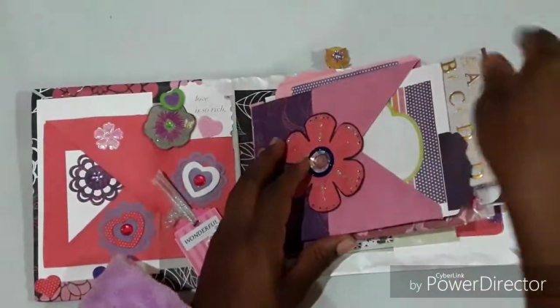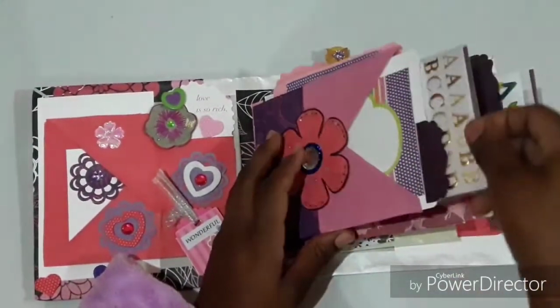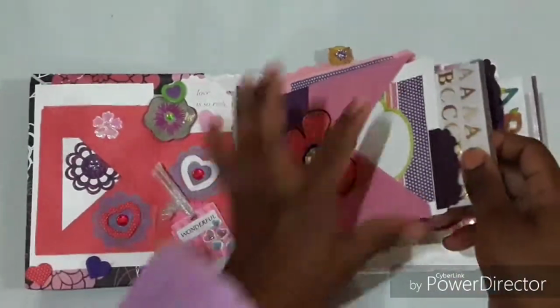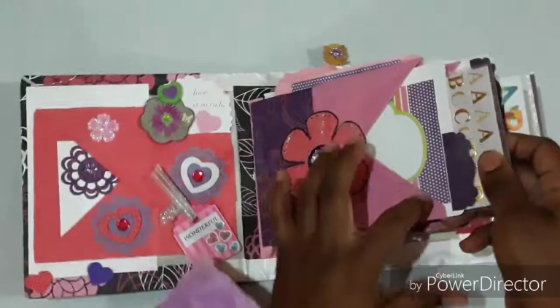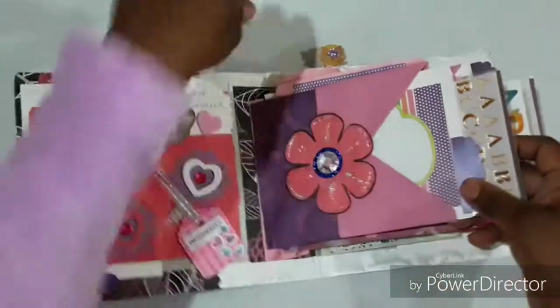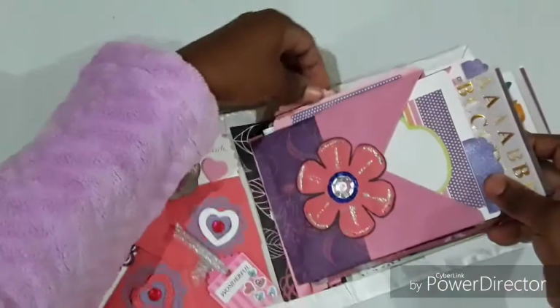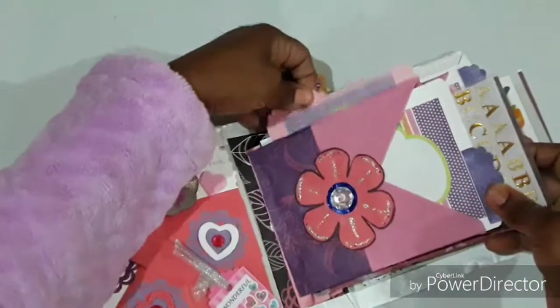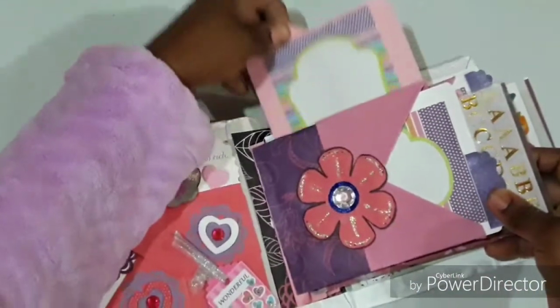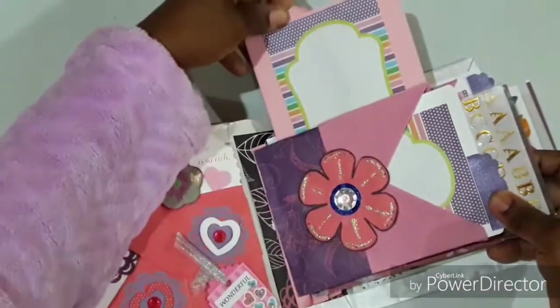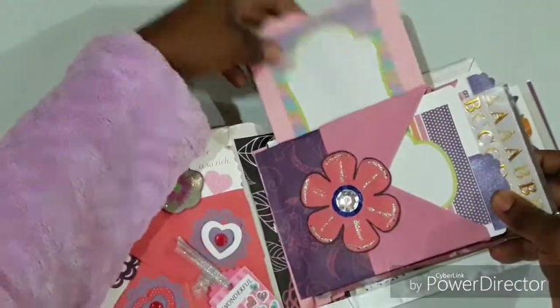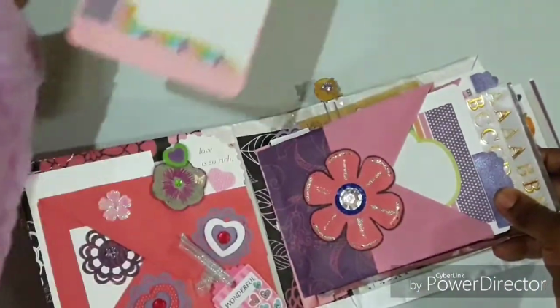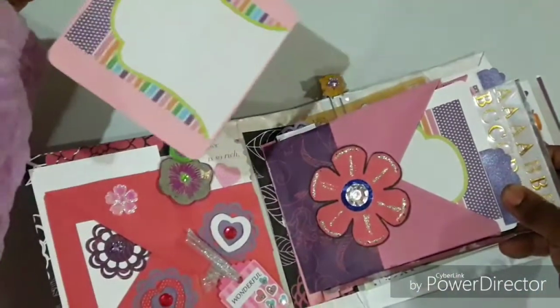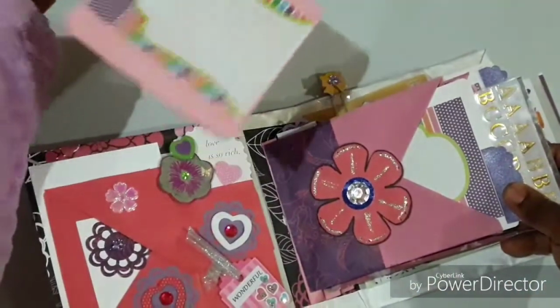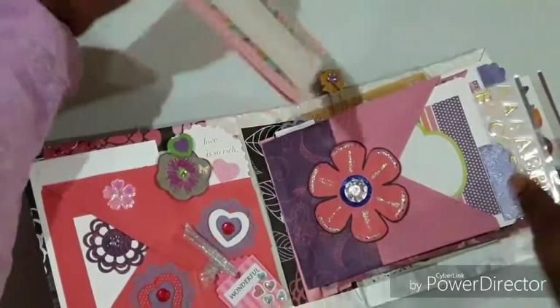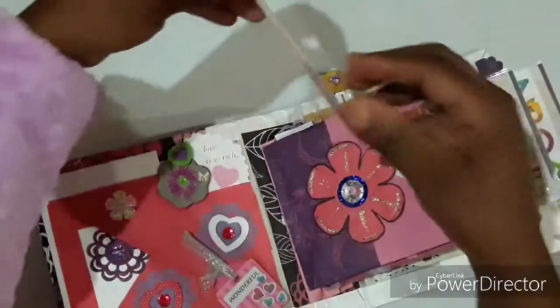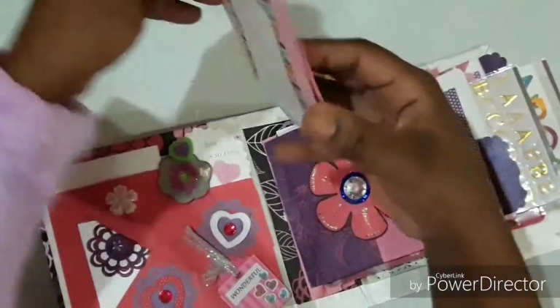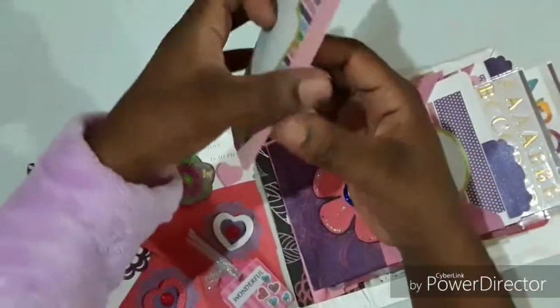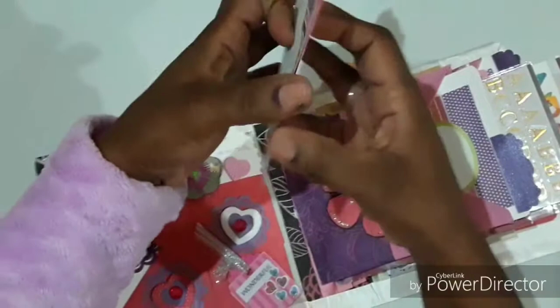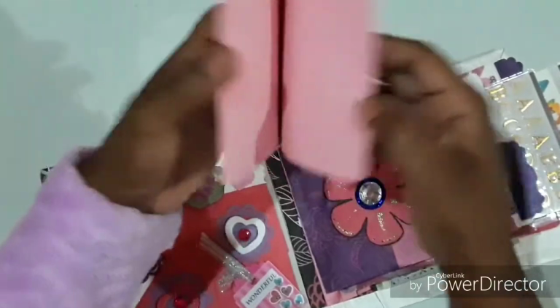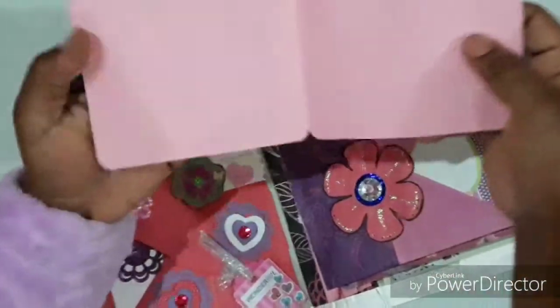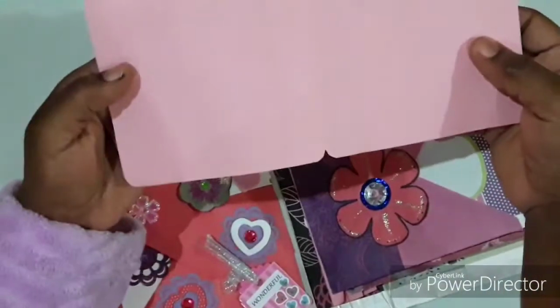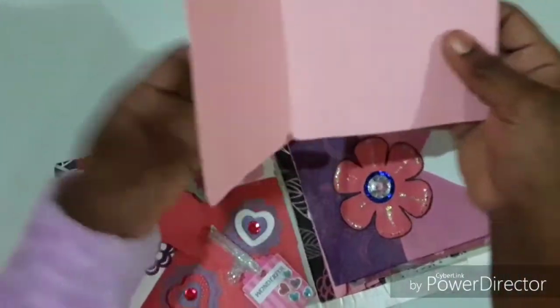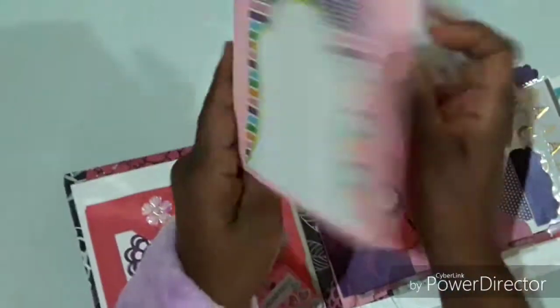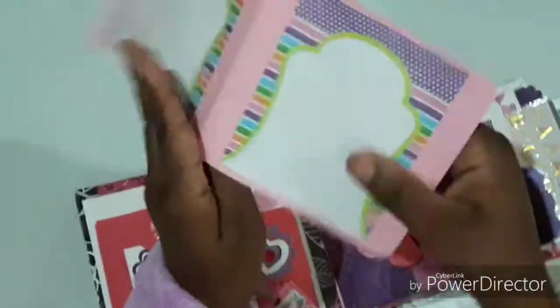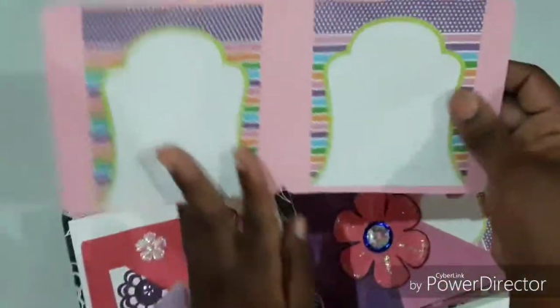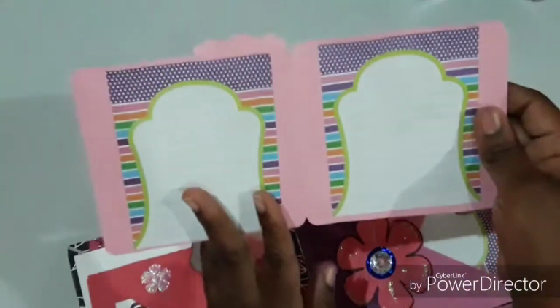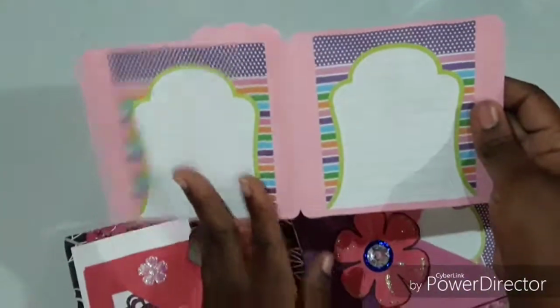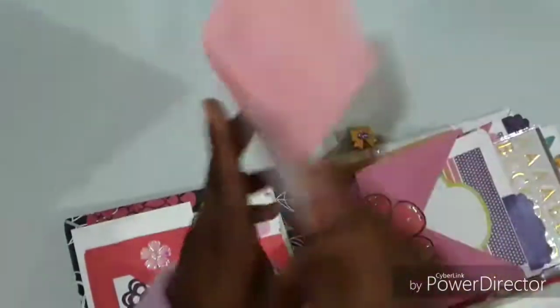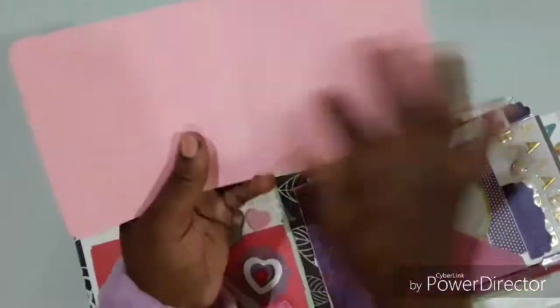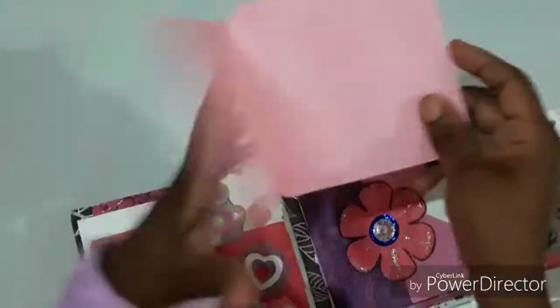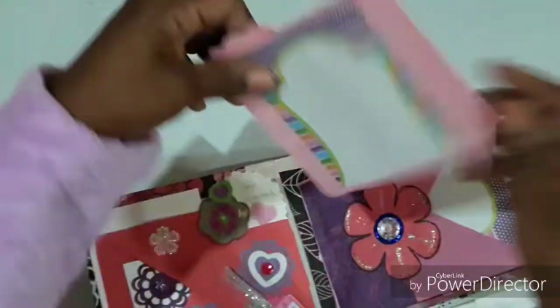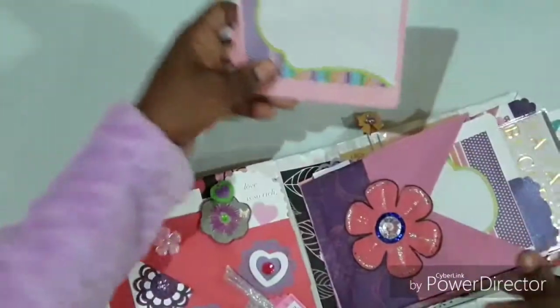We have pockets to the side and pockets to the top as well. She could do journaling on this one — it opens up so you could do journaling on the outside and photos on the inside.